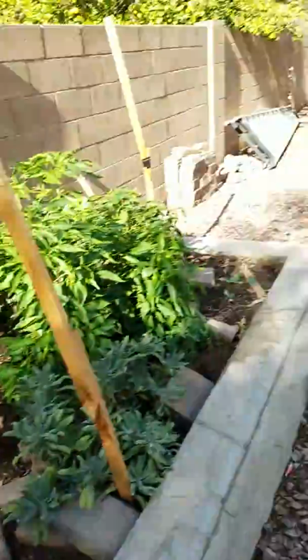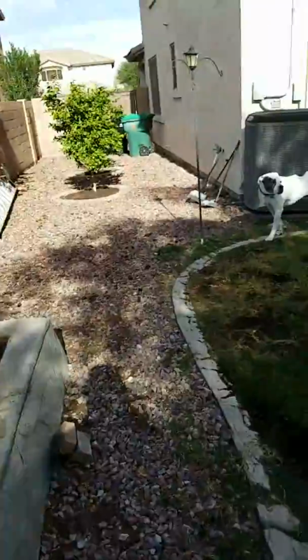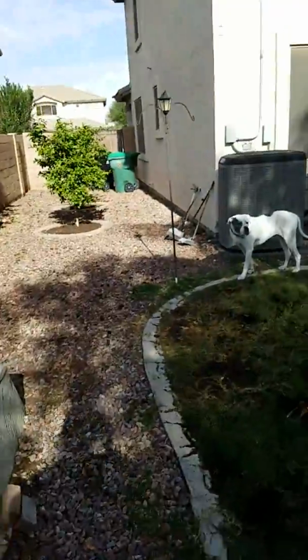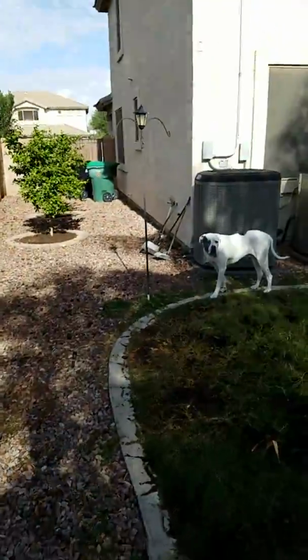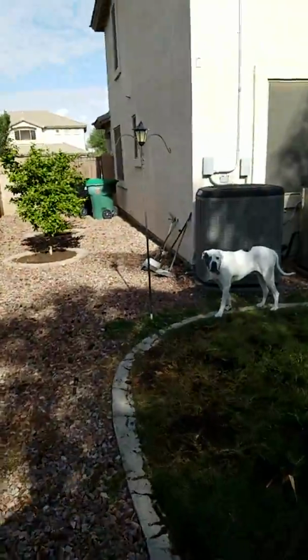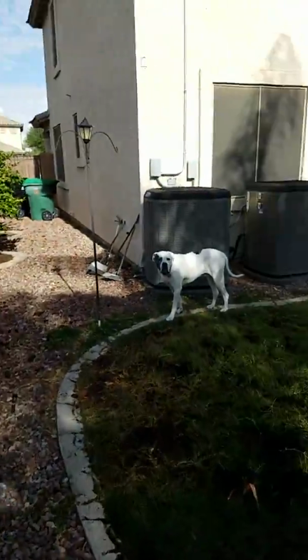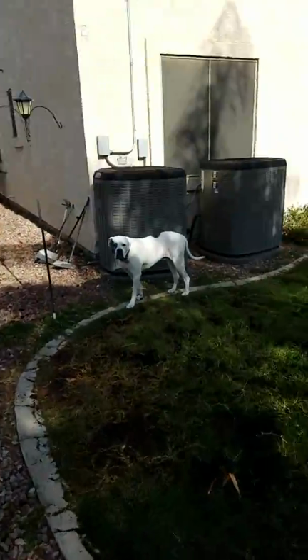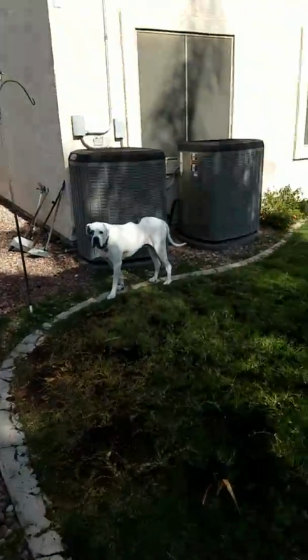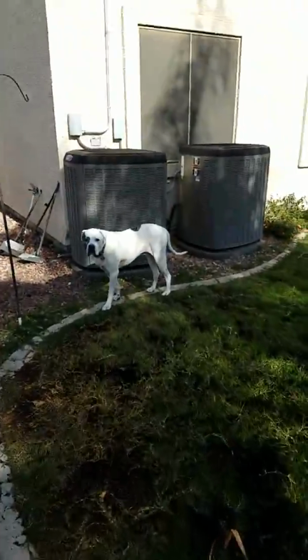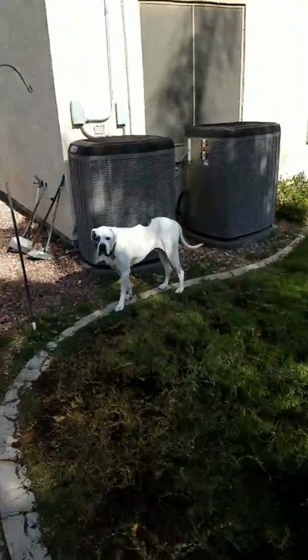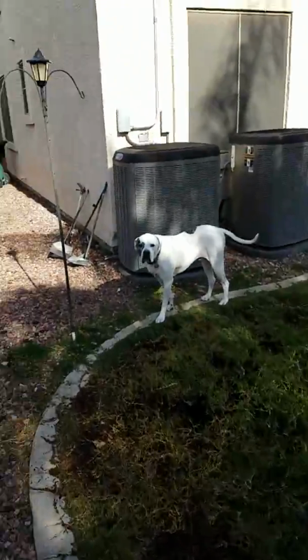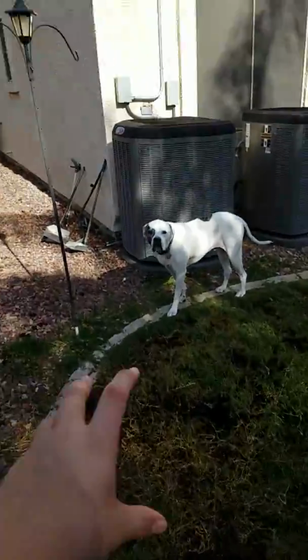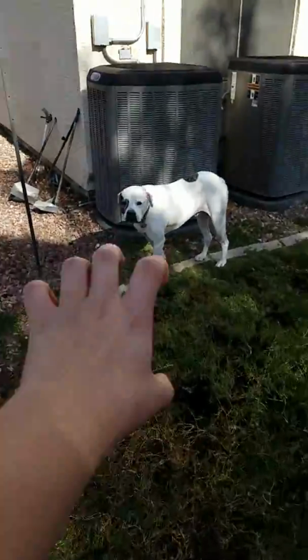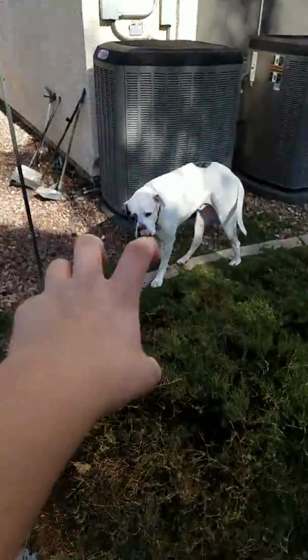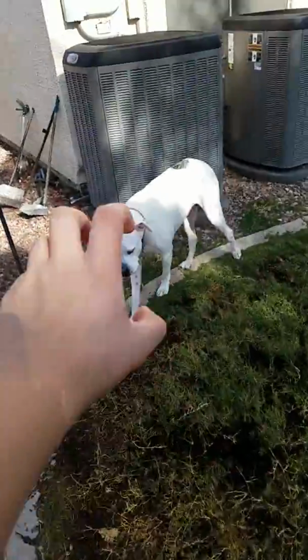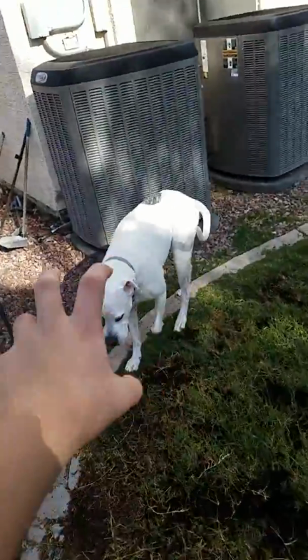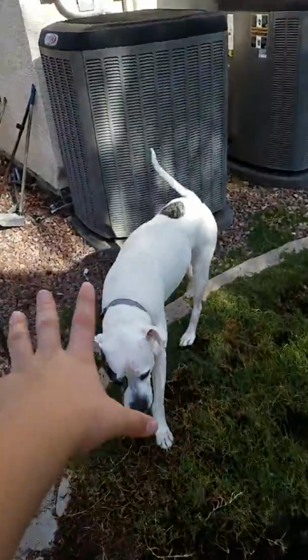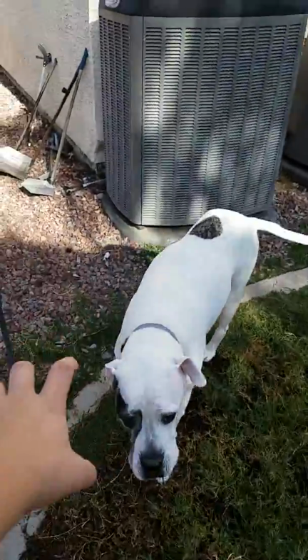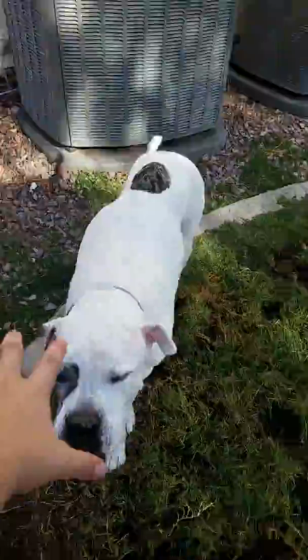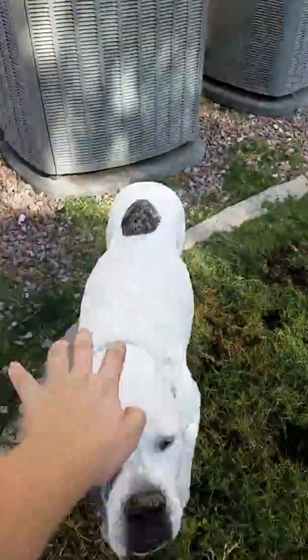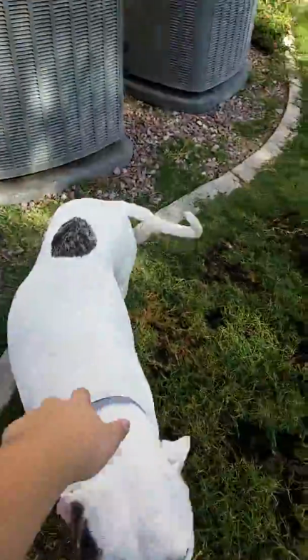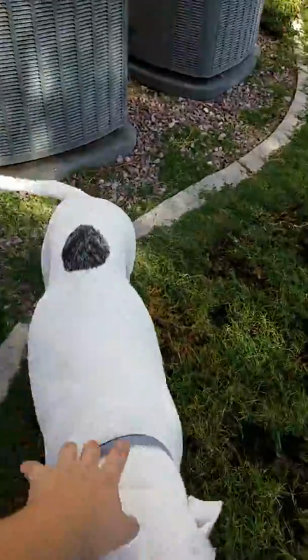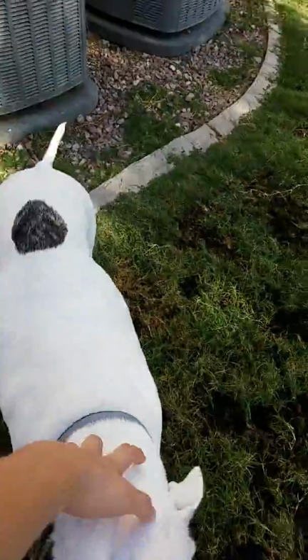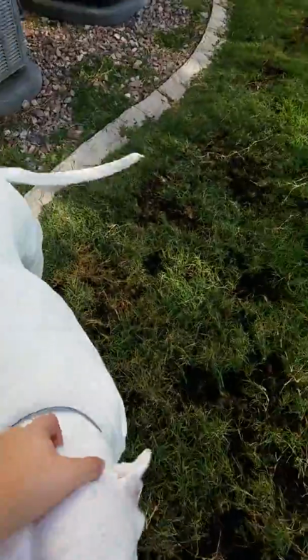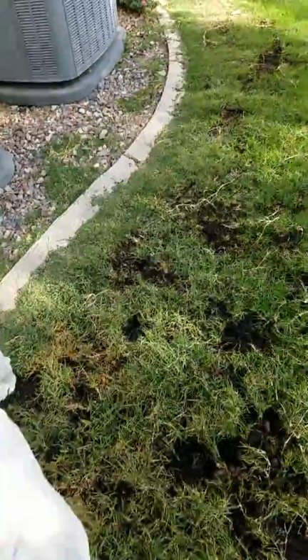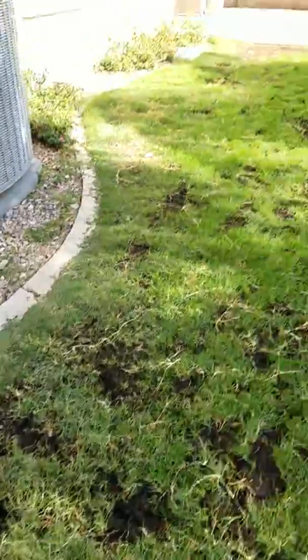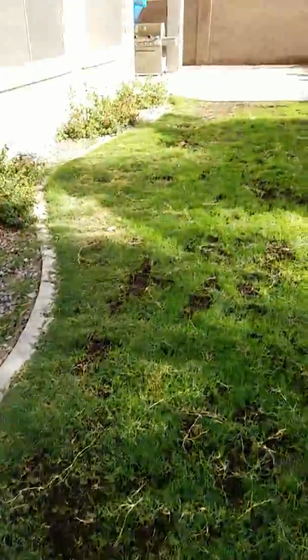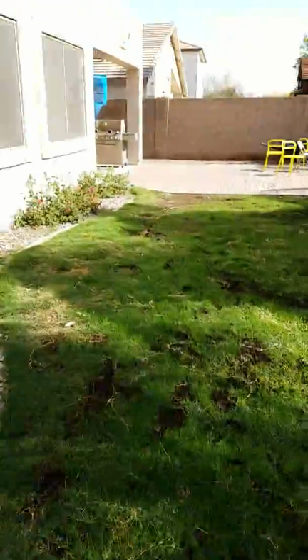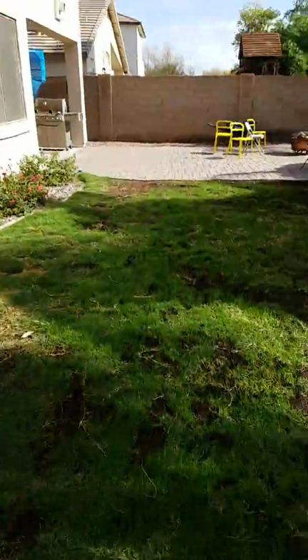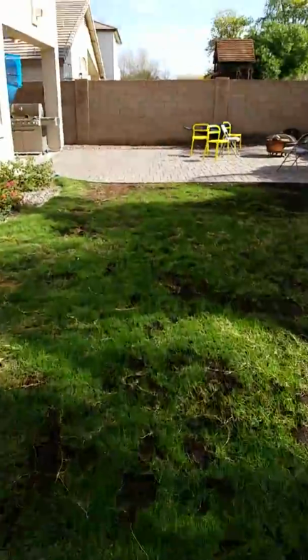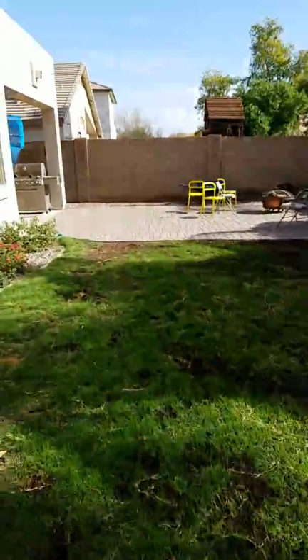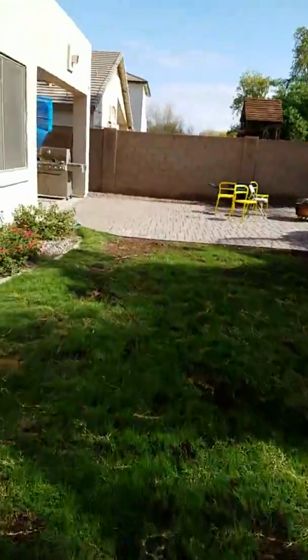And as you can see over here, we got Spot. He's a good dog, except when he bursts.